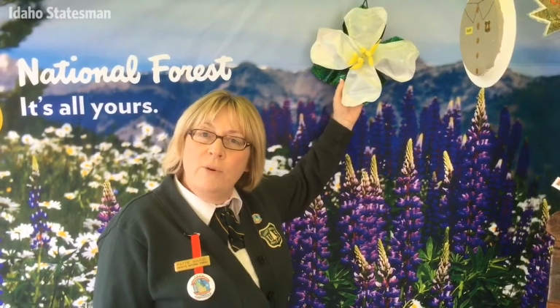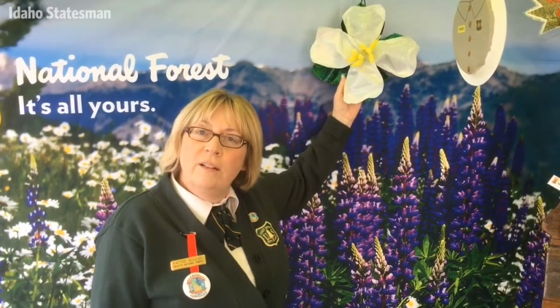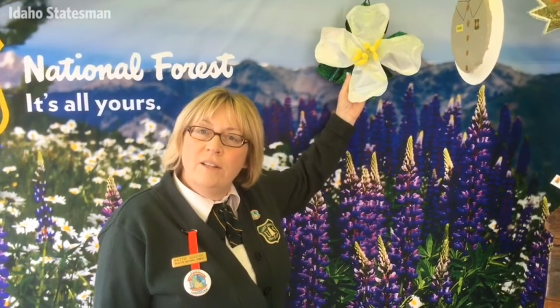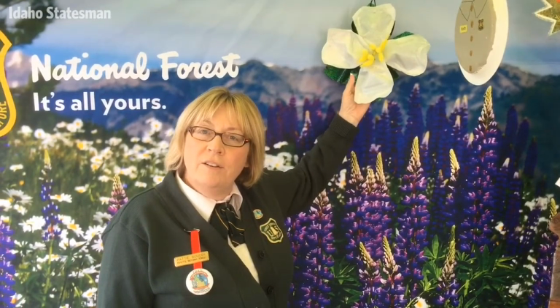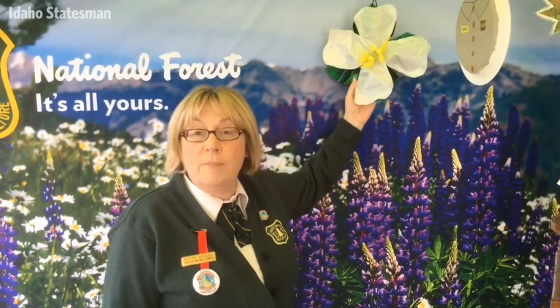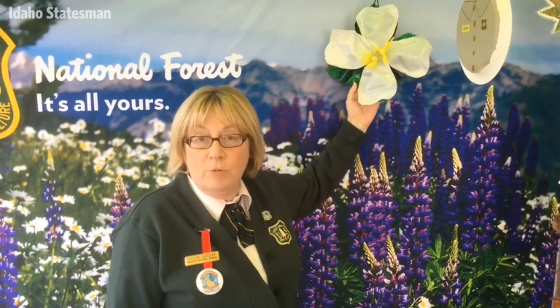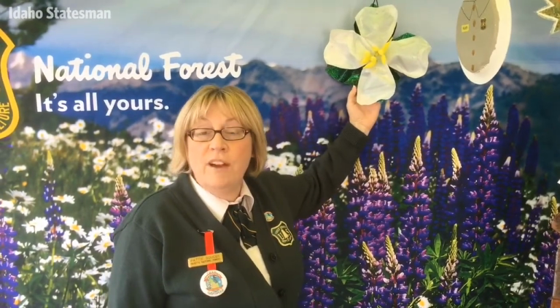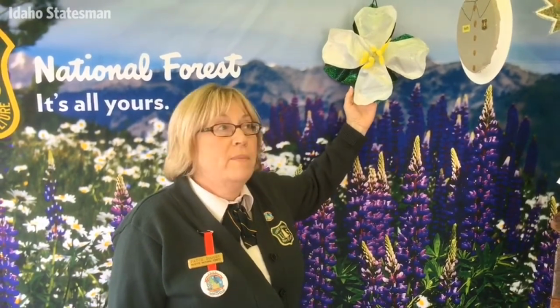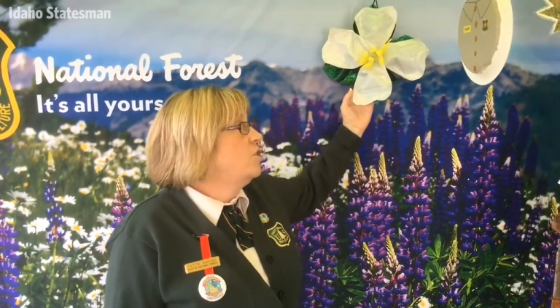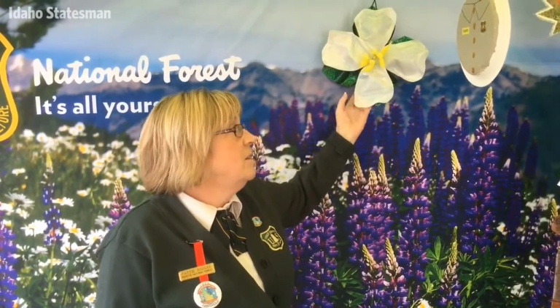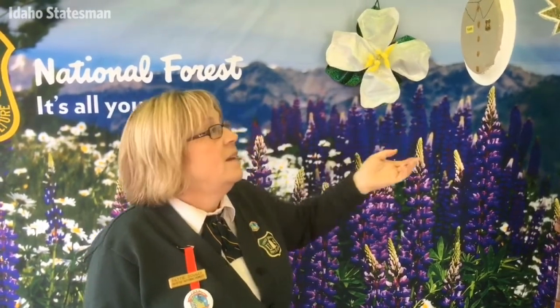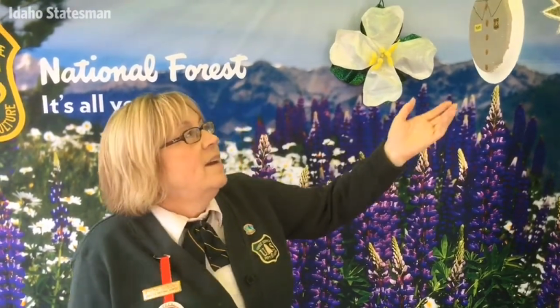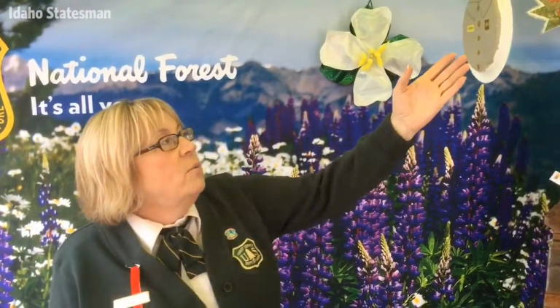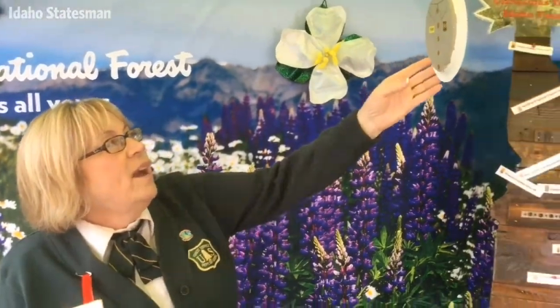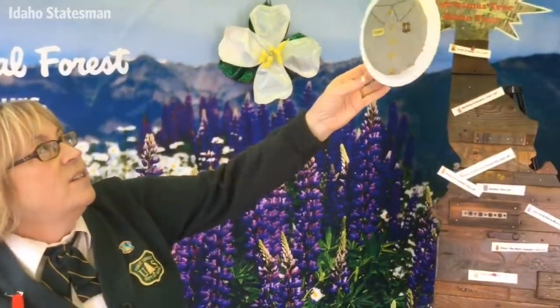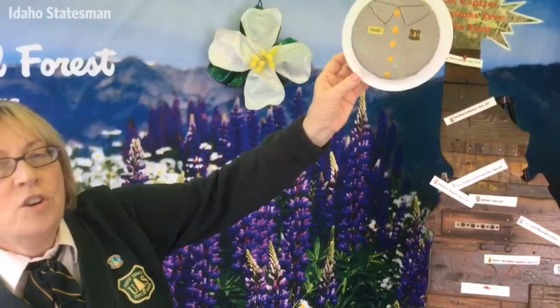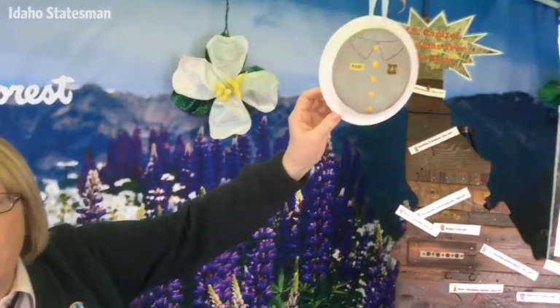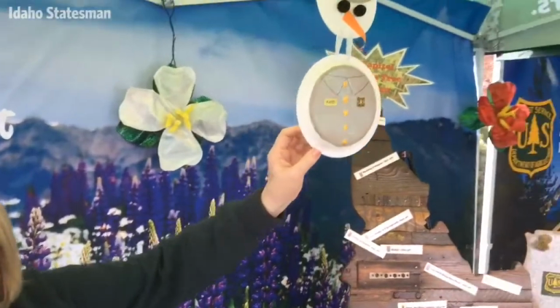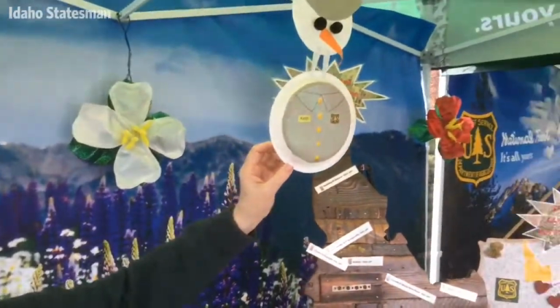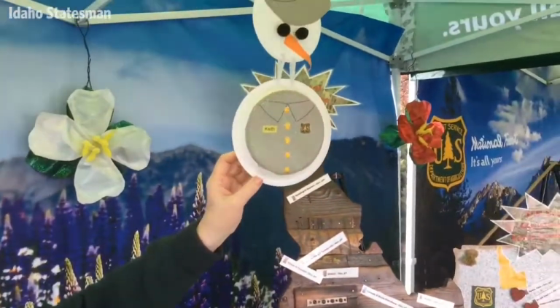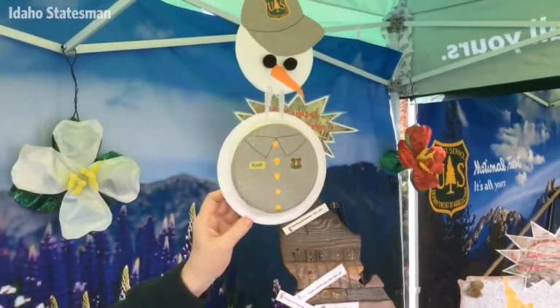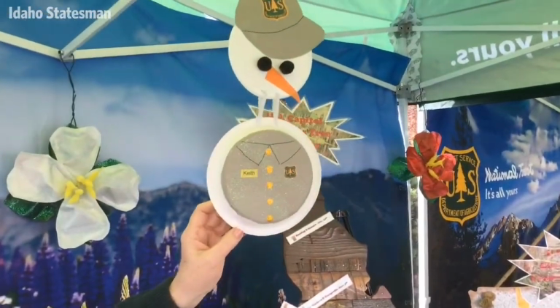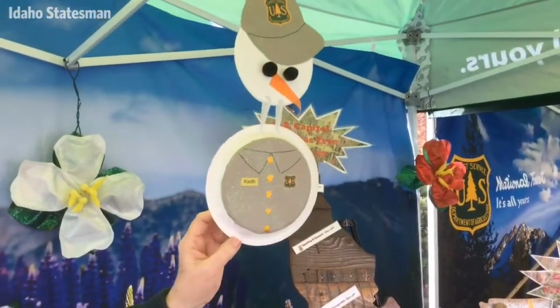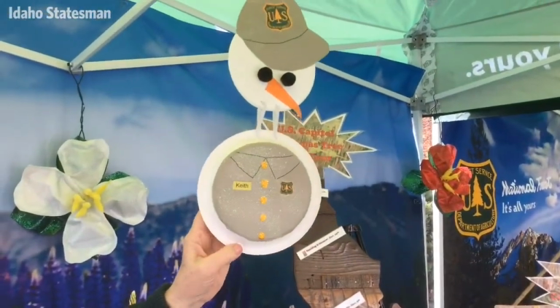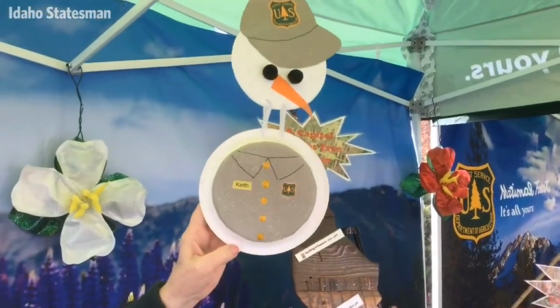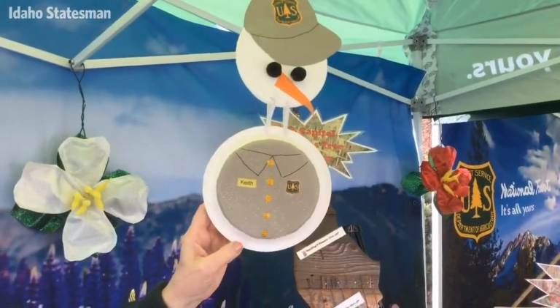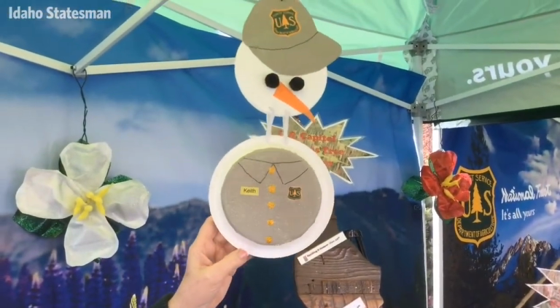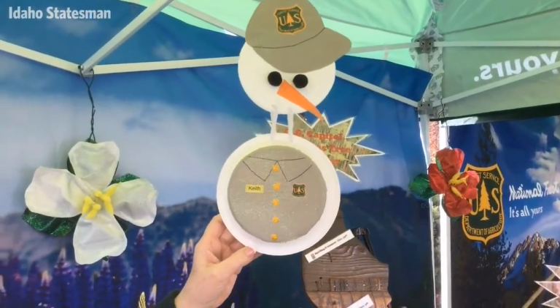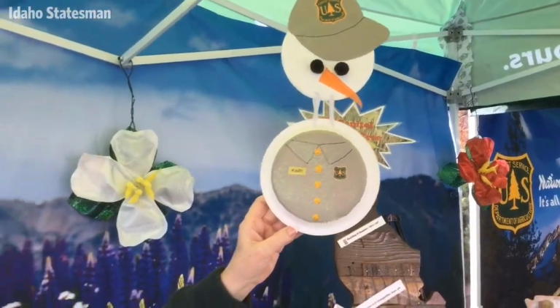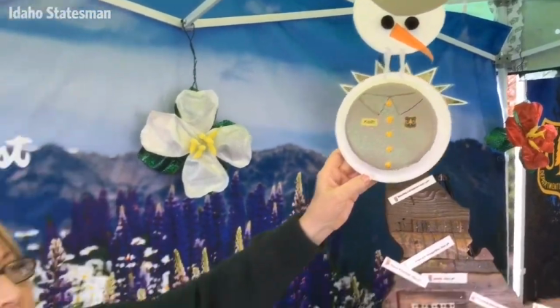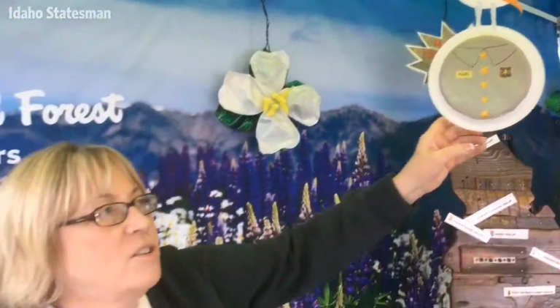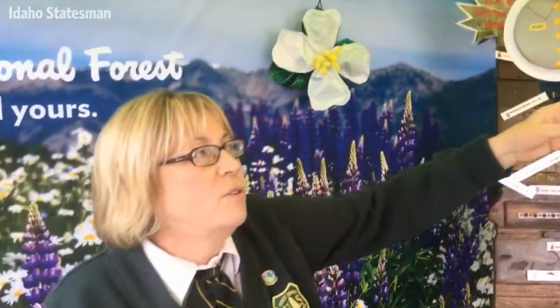We collected and used about 1,200 milk jugs. We have snowmen that are waterproof, made from plastic picnic plates, that are going on the large tree.